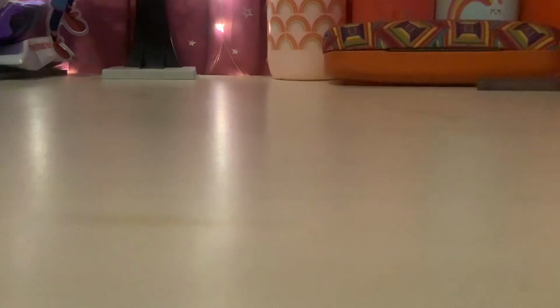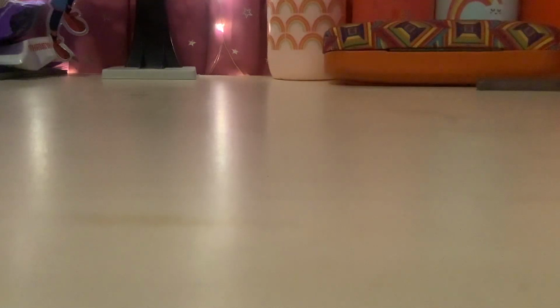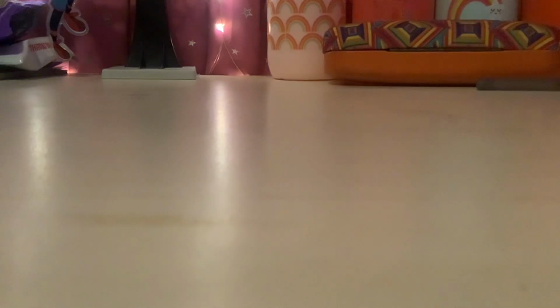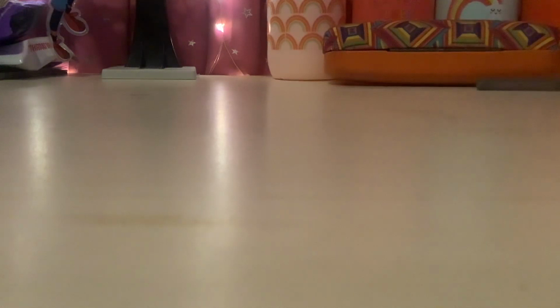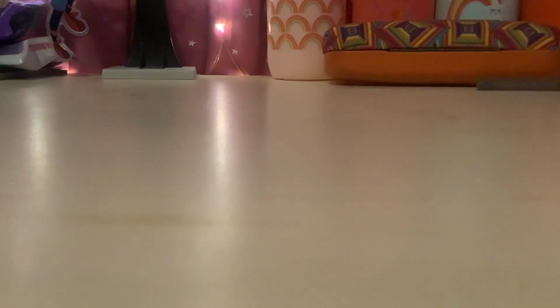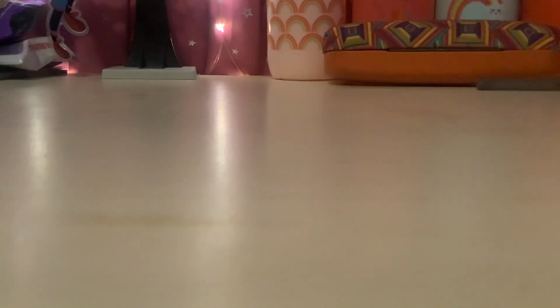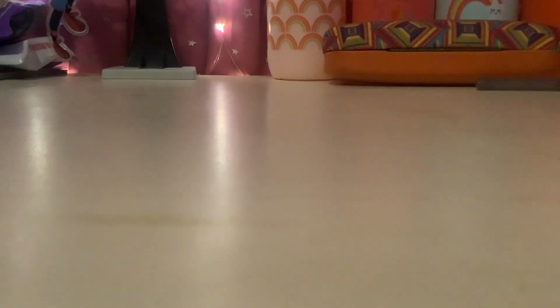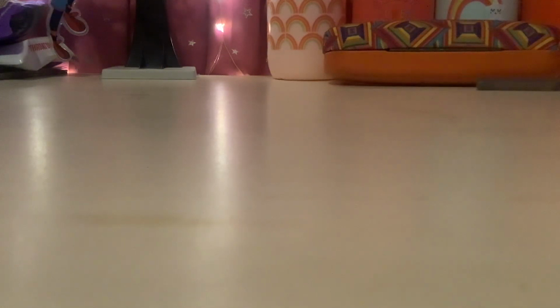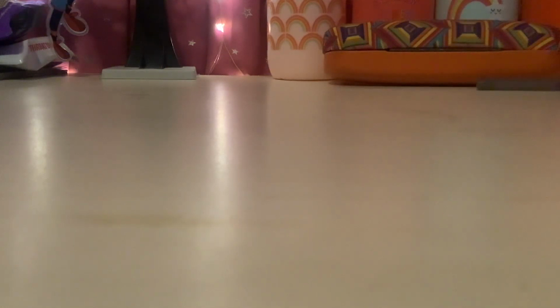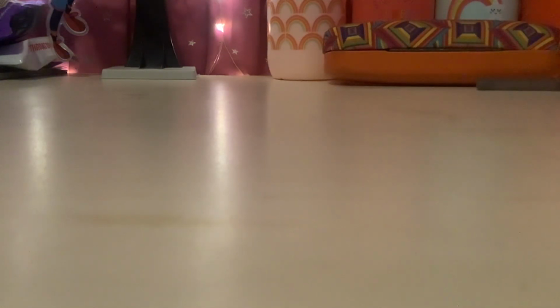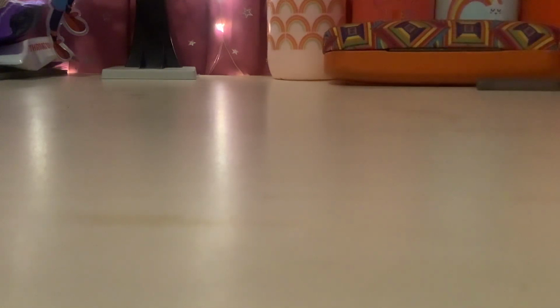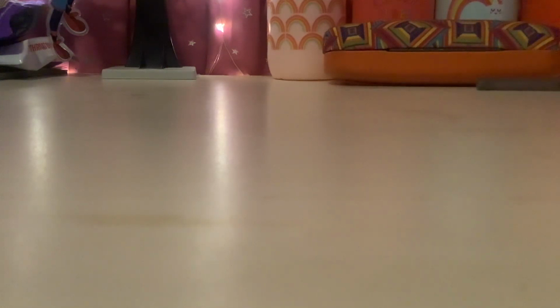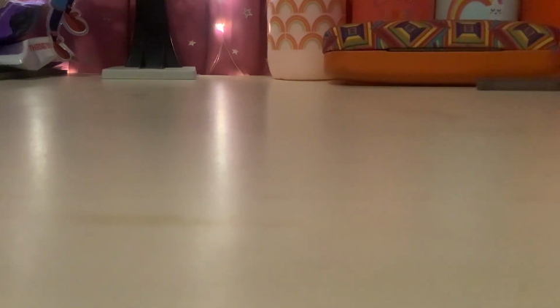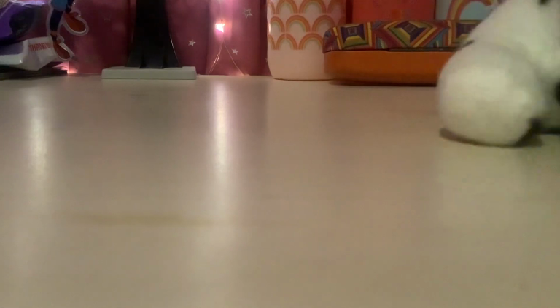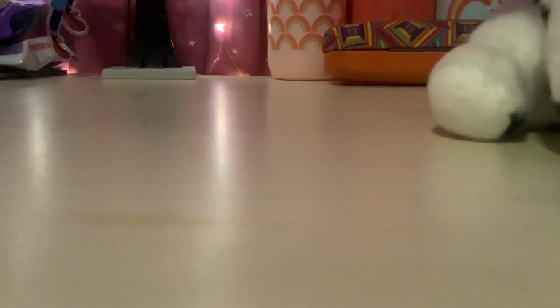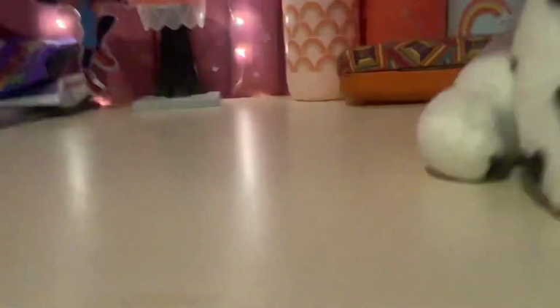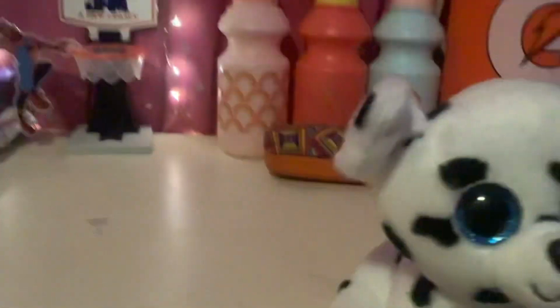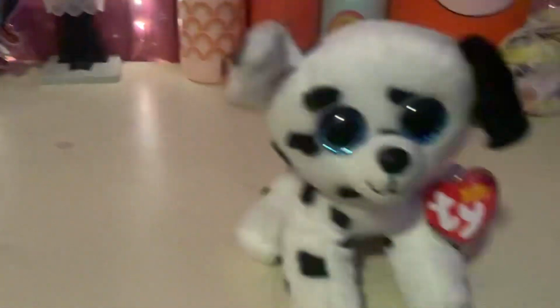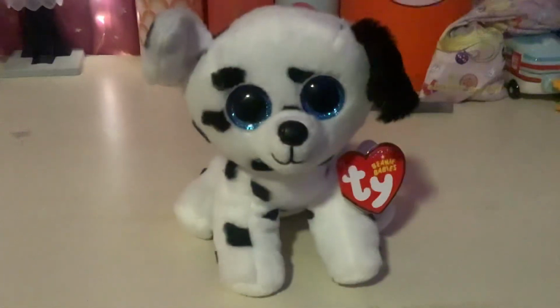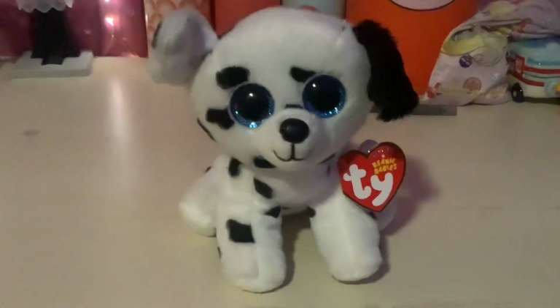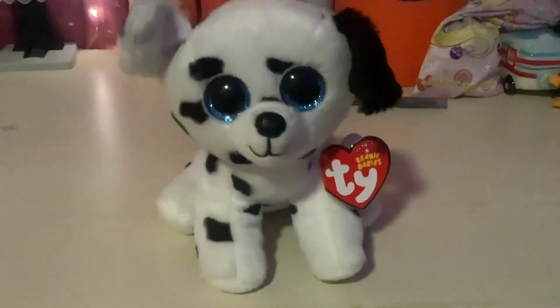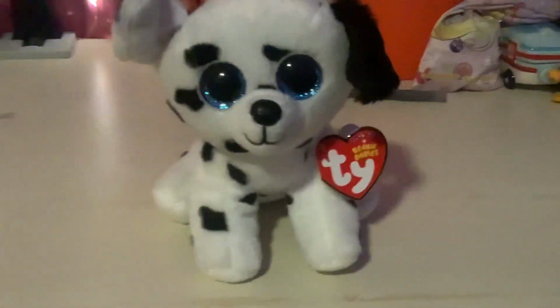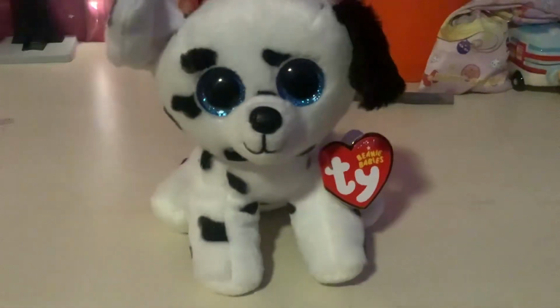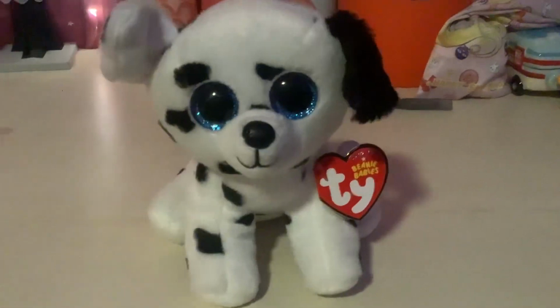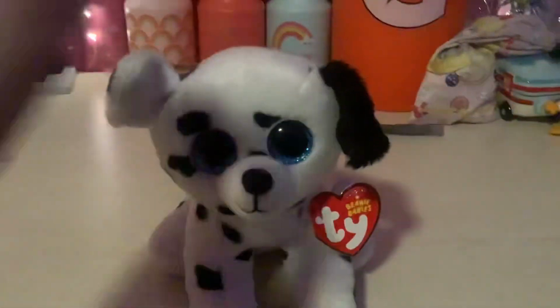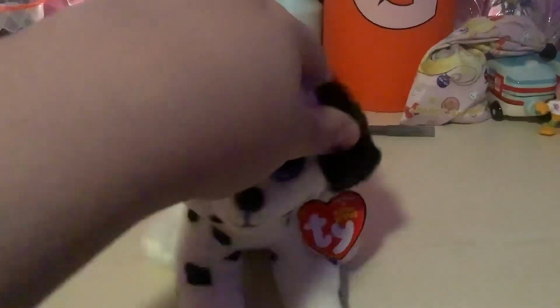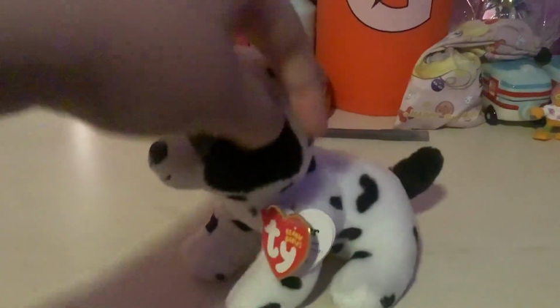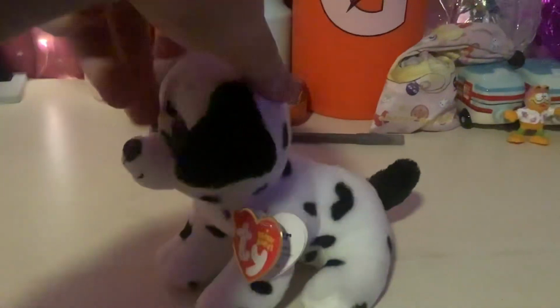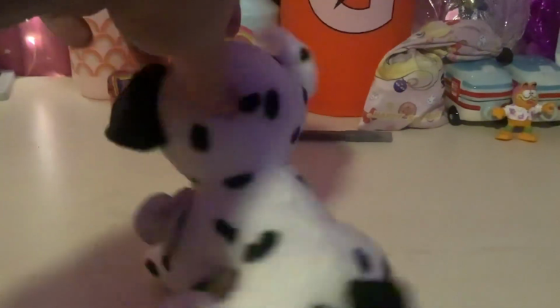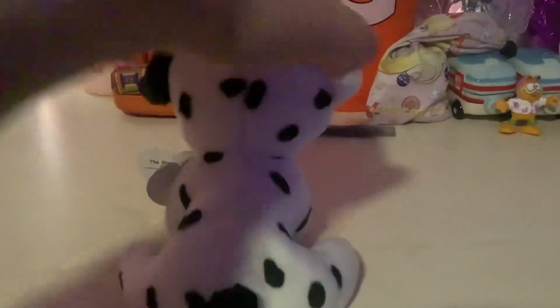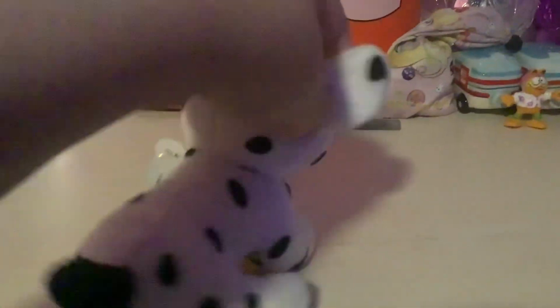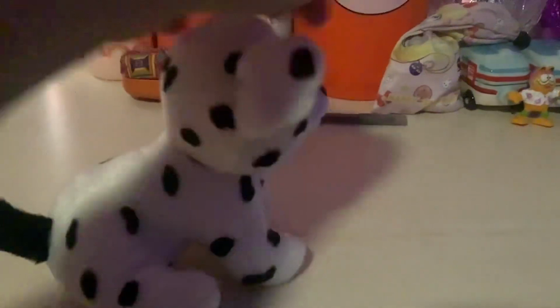It's me, FoggyLamb395, and today I'll be showing my Beanie Boo collection. The first one I have to show is this Dalmatian dog with blue sparkly eyes. There he is.